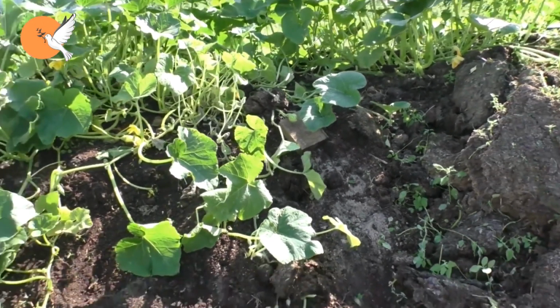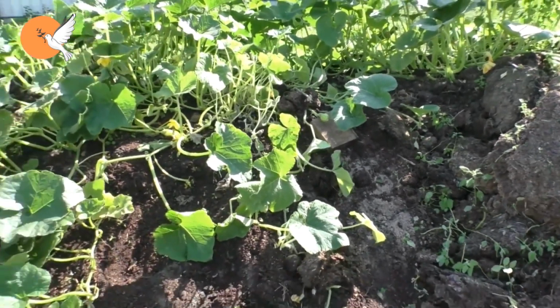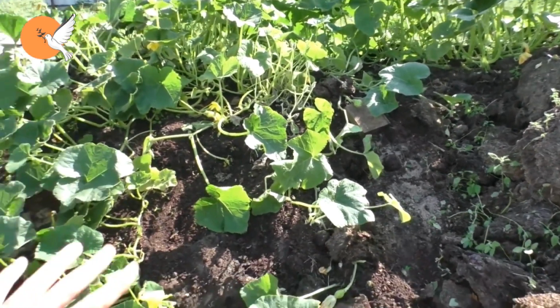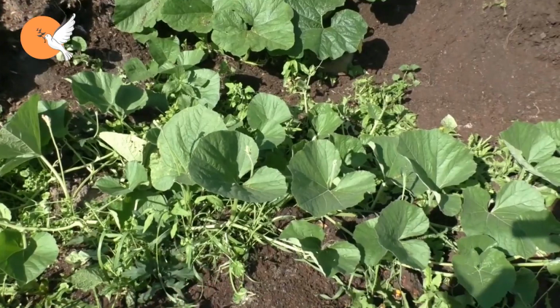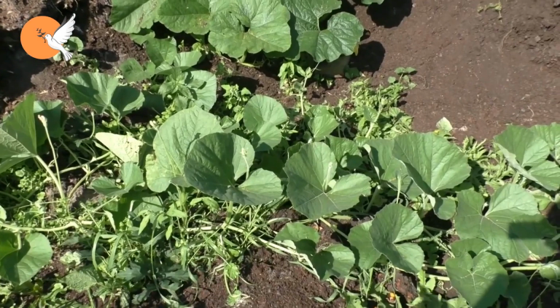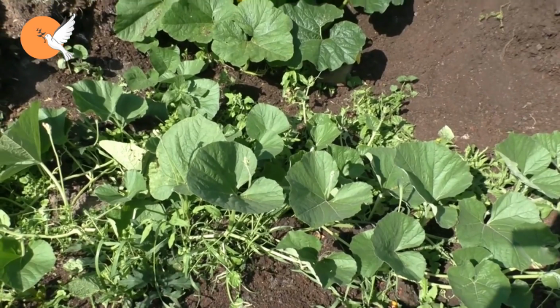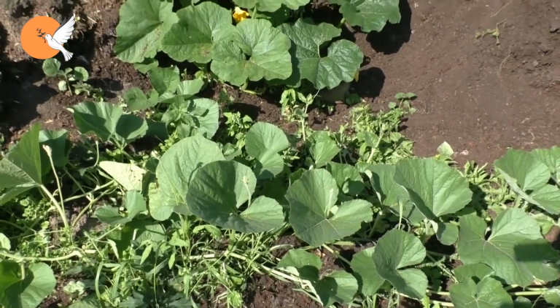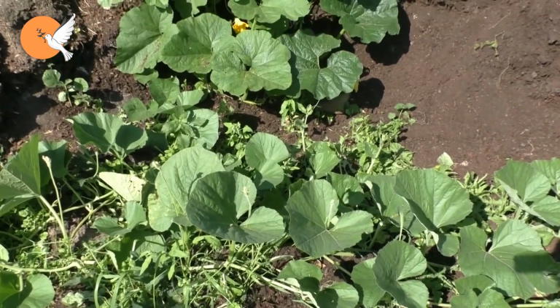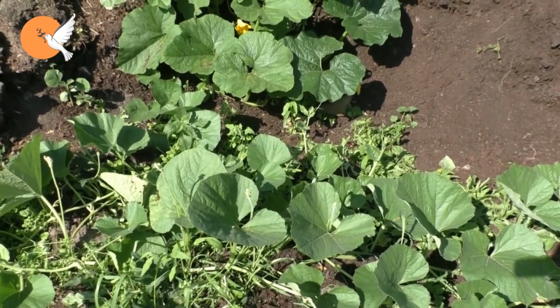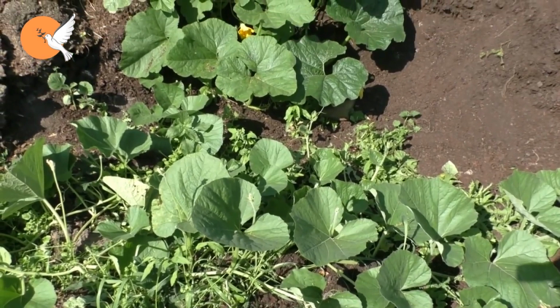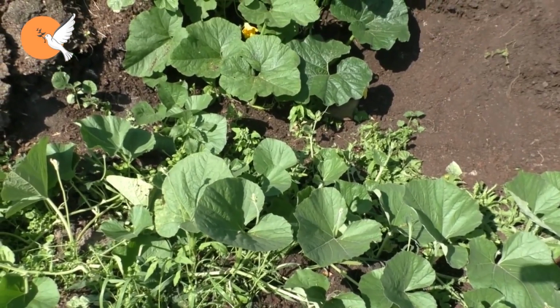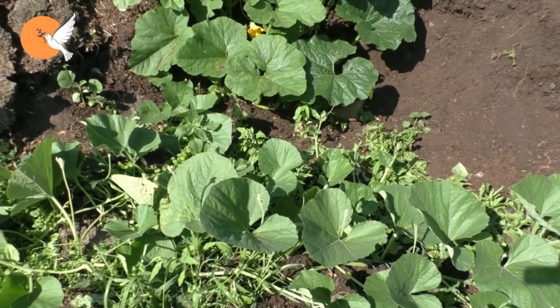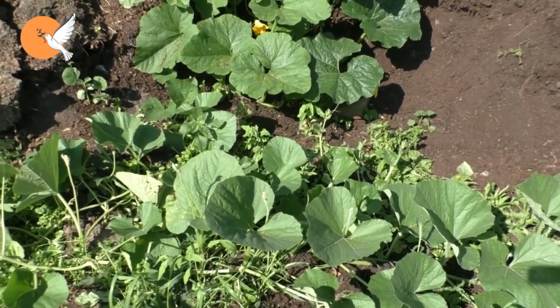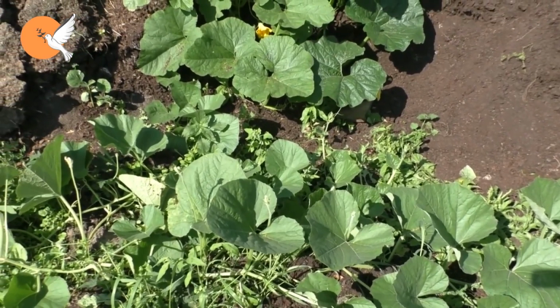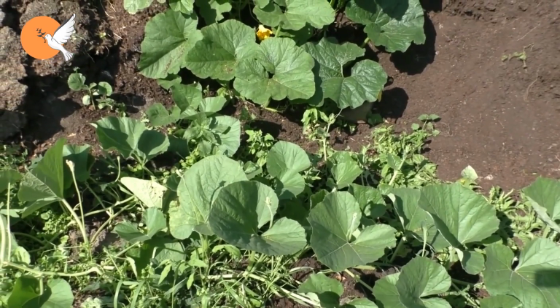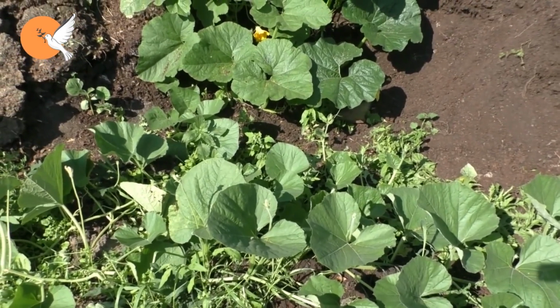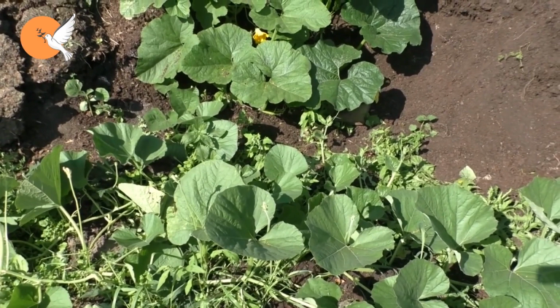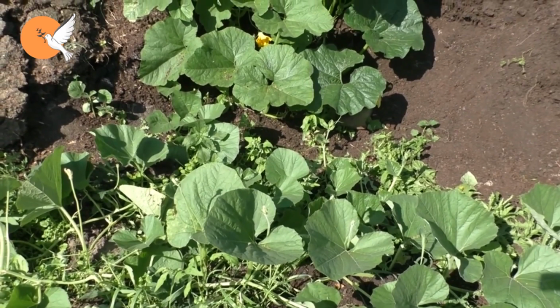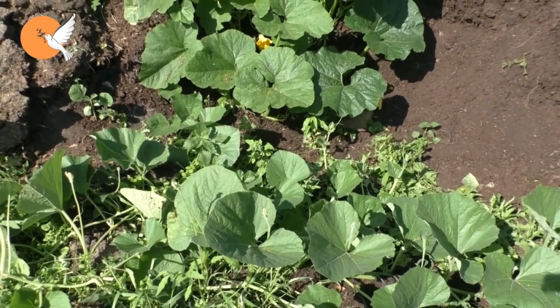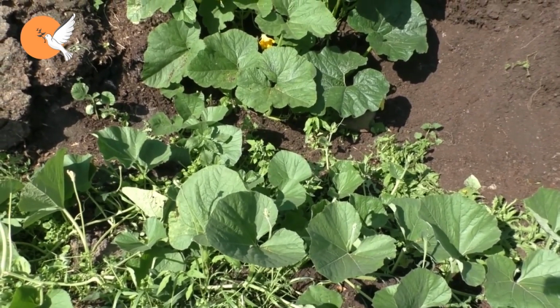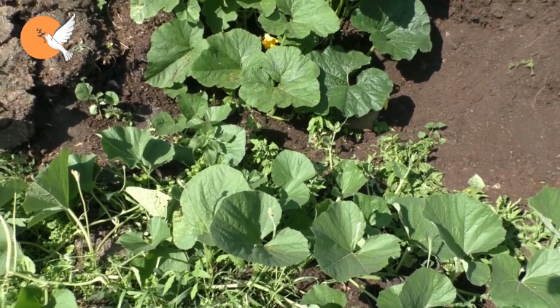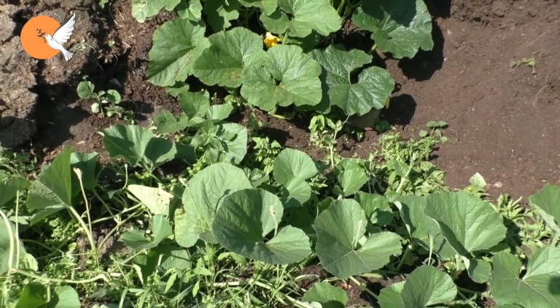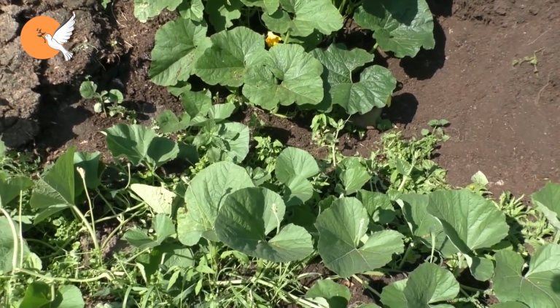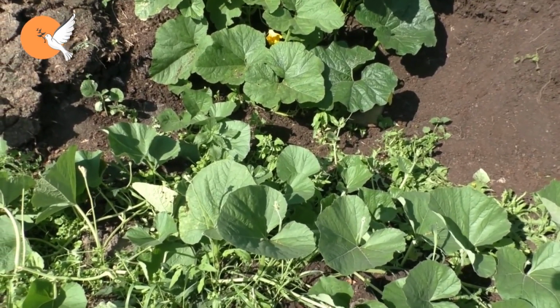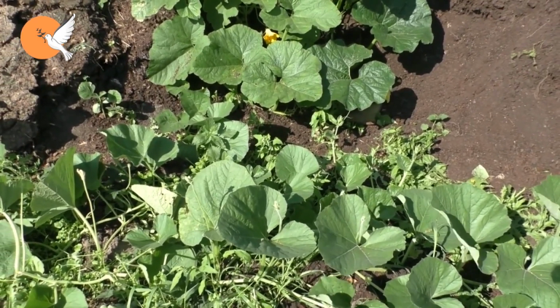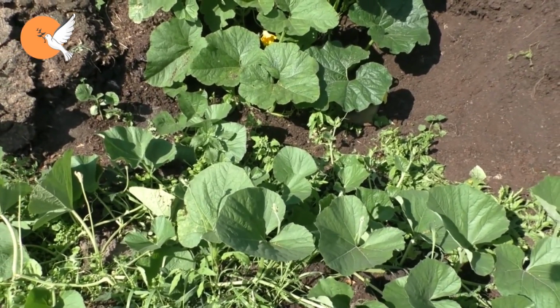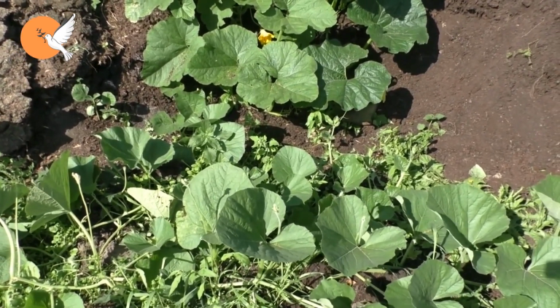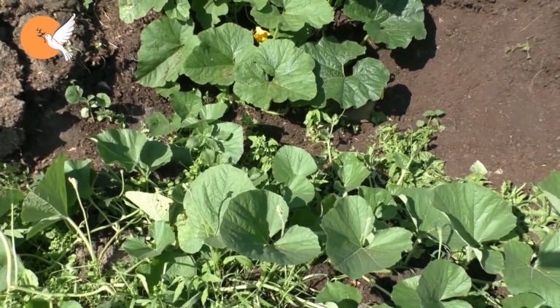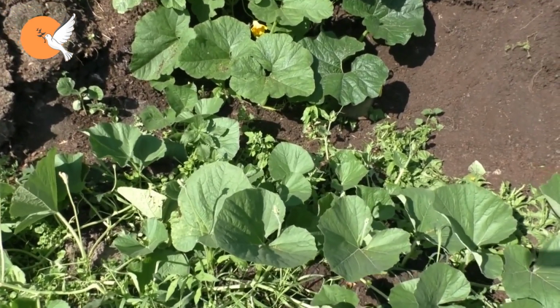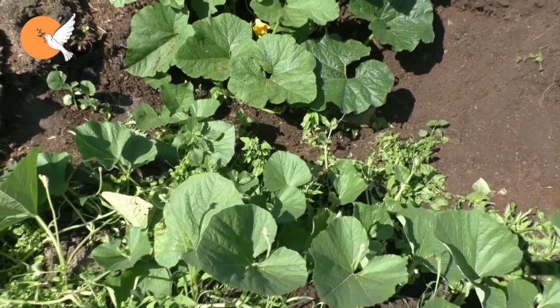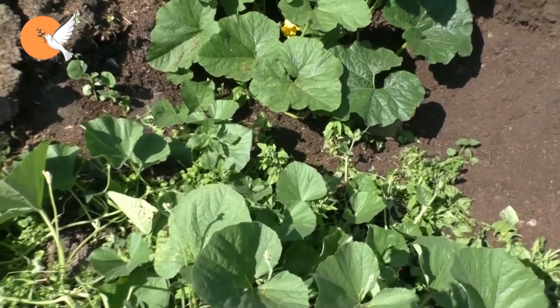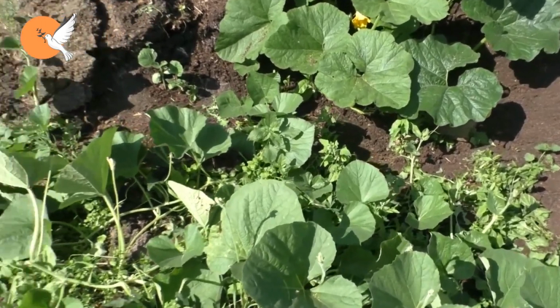Let's talk about one of the four to five methods that can make pumpkins giant, and we will try to explain them in order. The pumpkin is a plant that spreads over a very large area, has very large leaves, and tries to feed all of them with a single root.